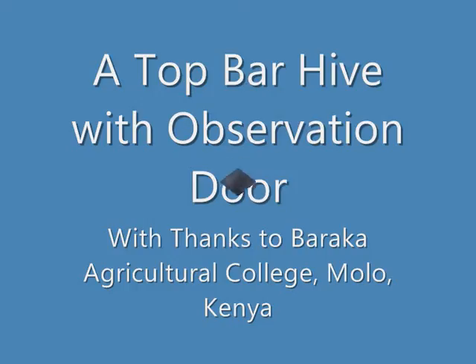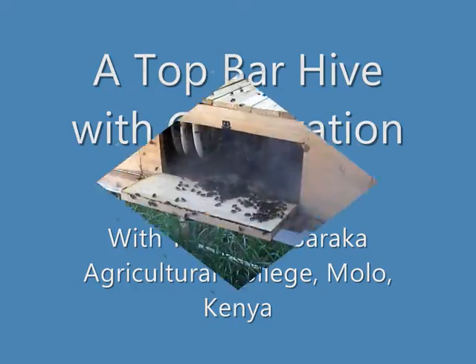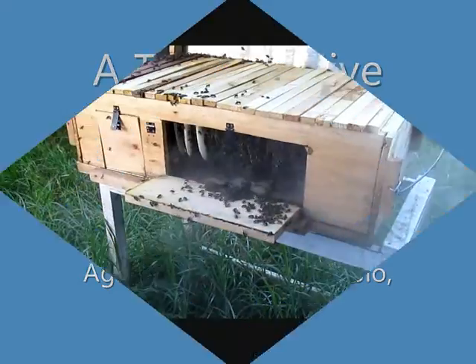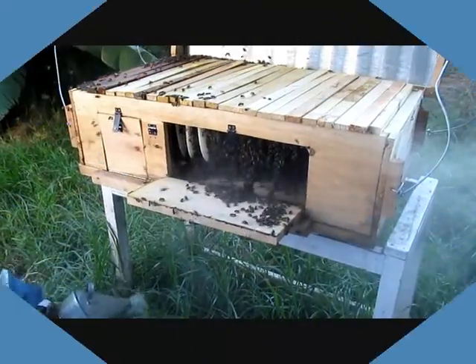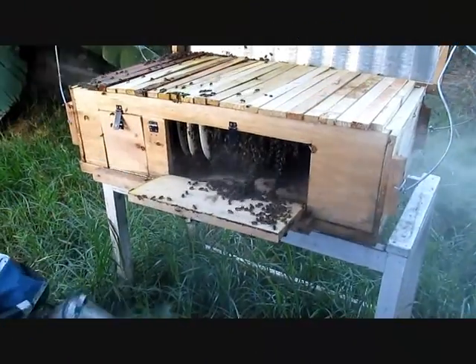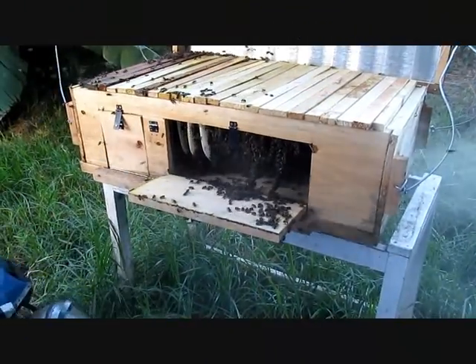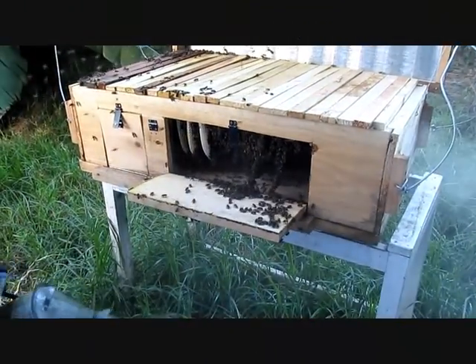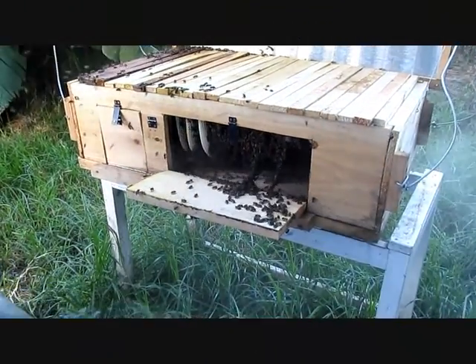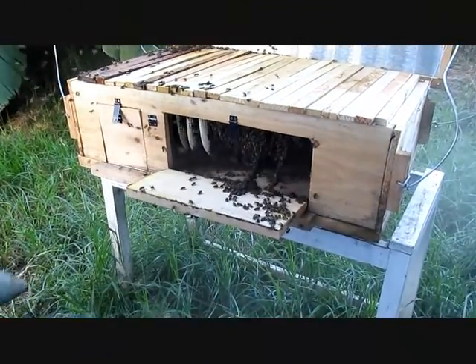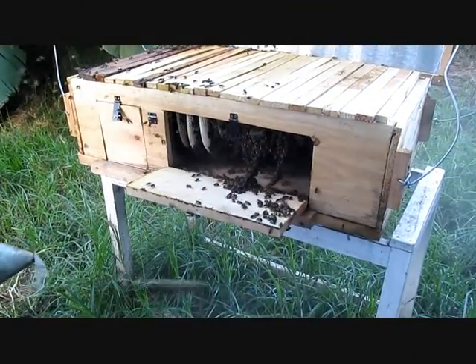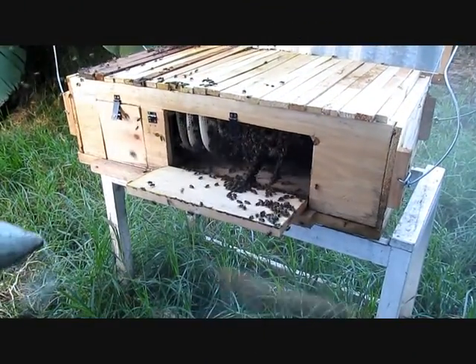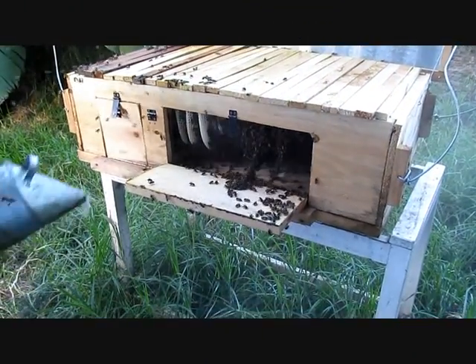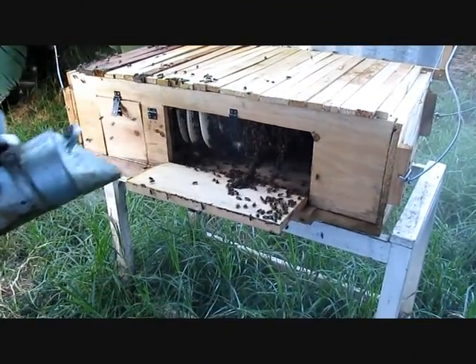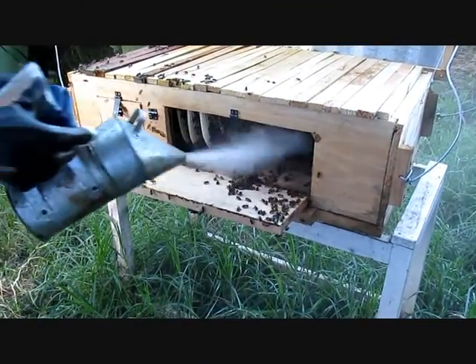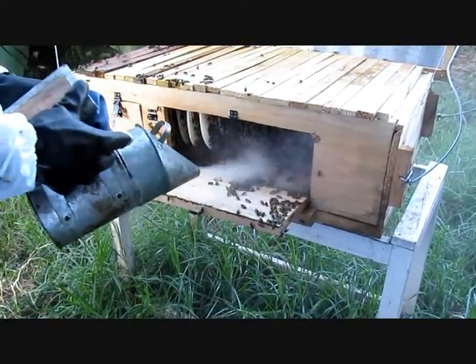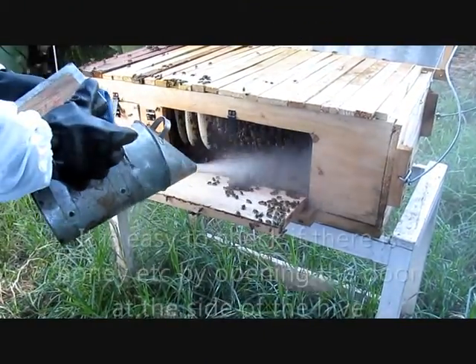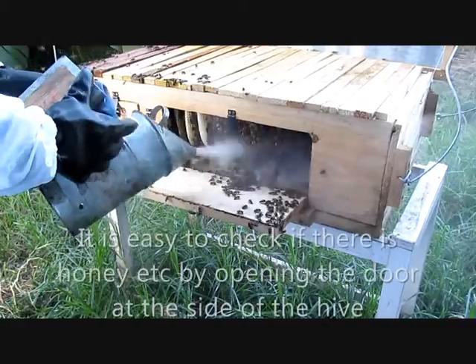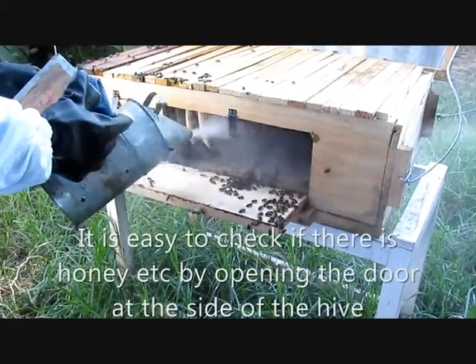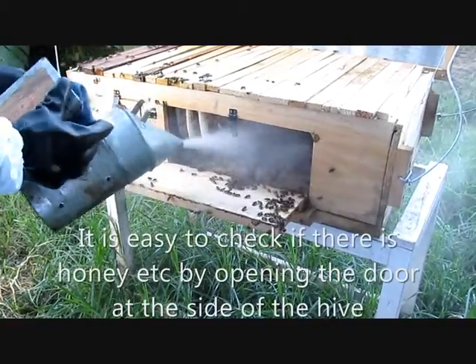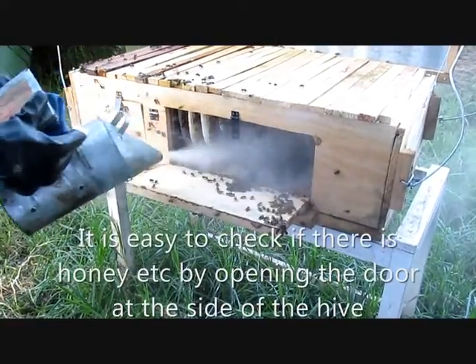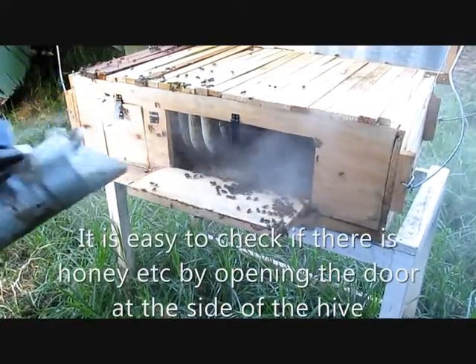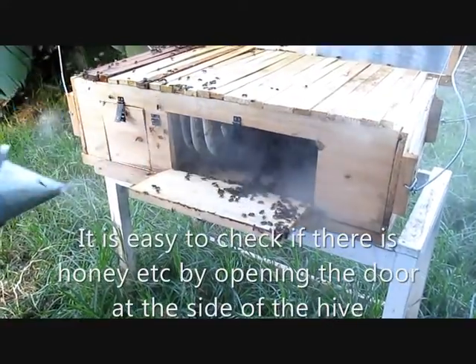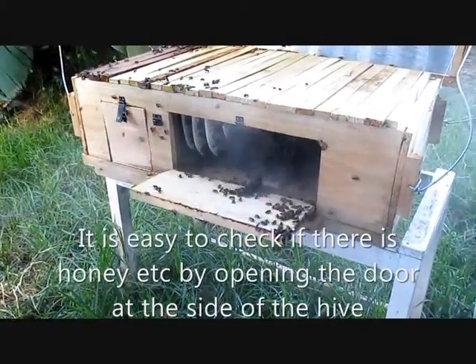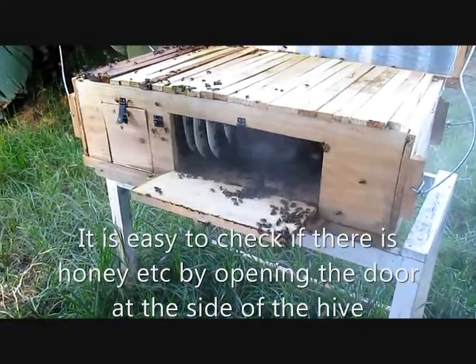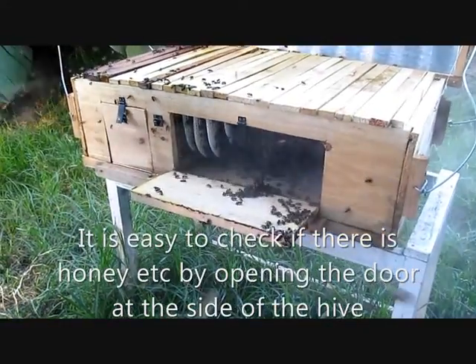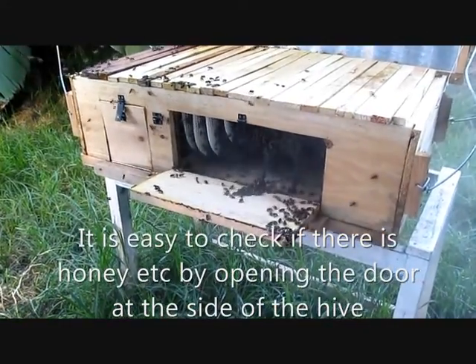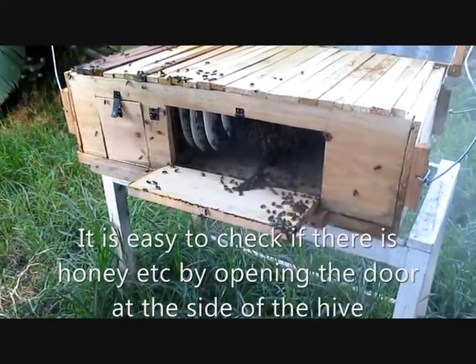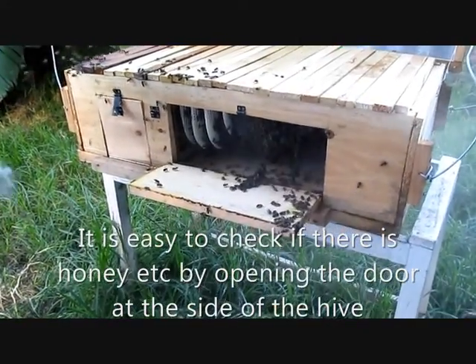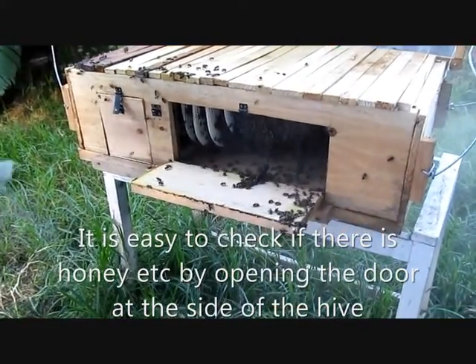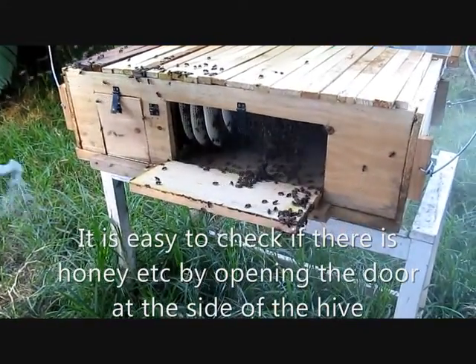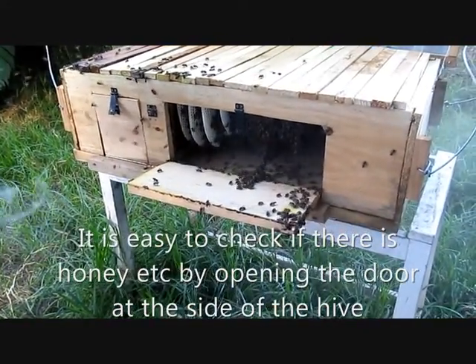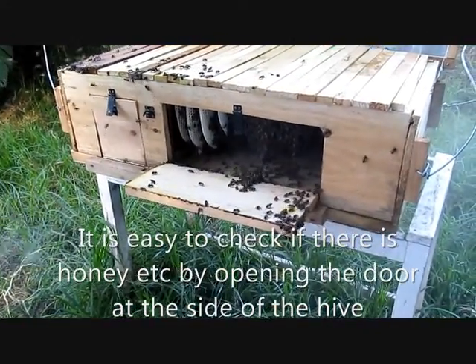If there is honey, it is a bit easy for a farmer to know if there is honey or not by opening and trying to see through that point.